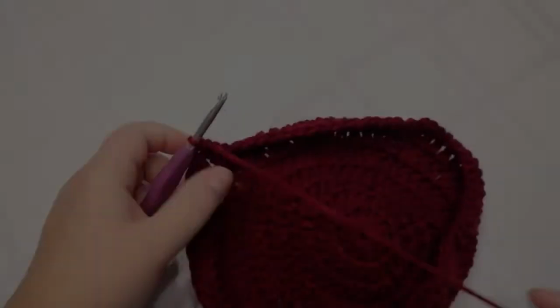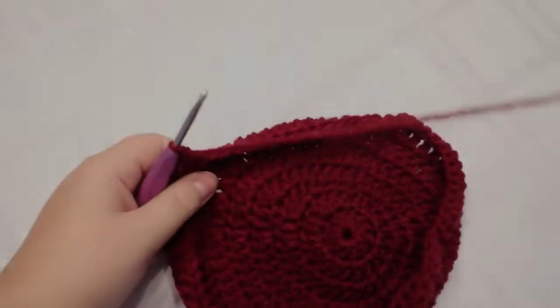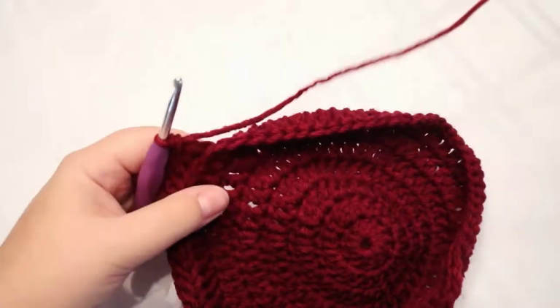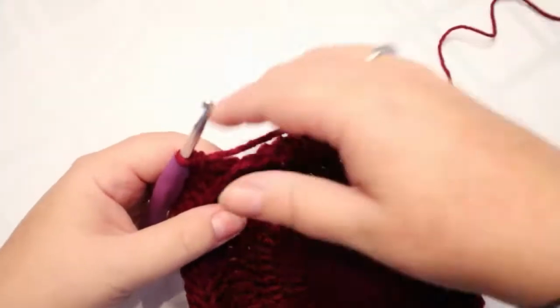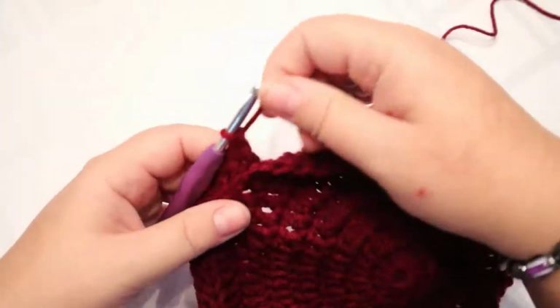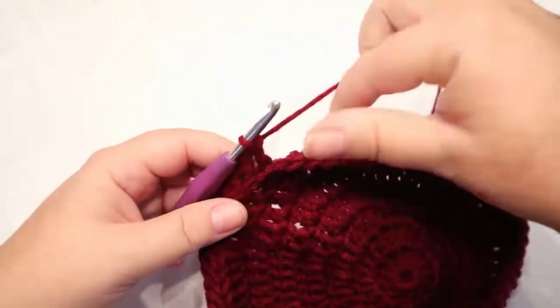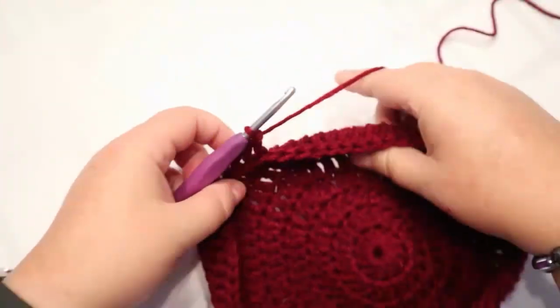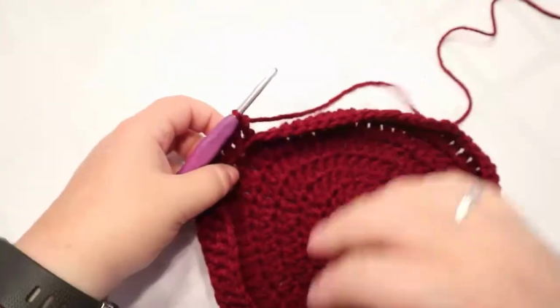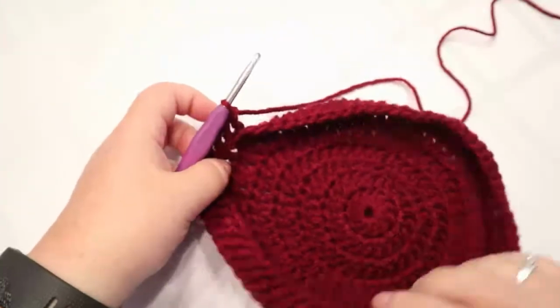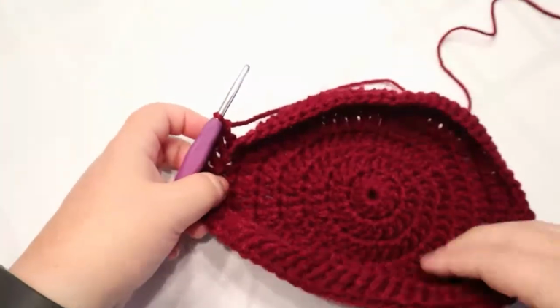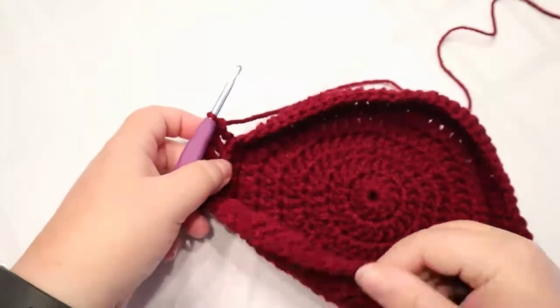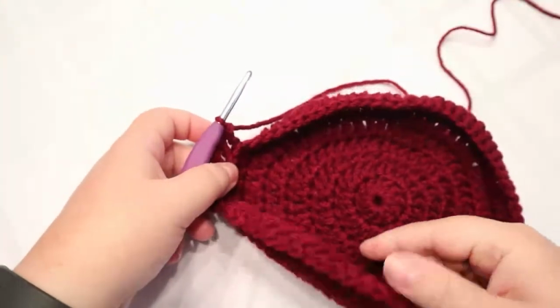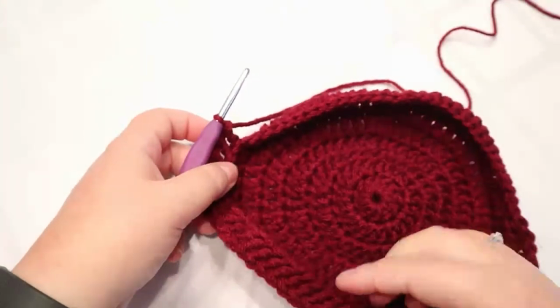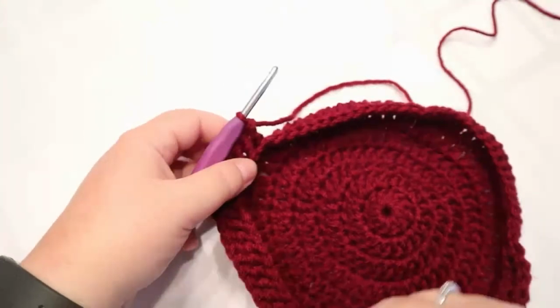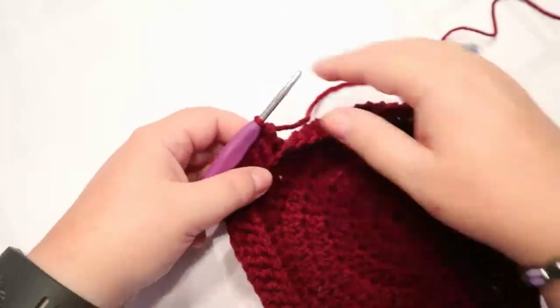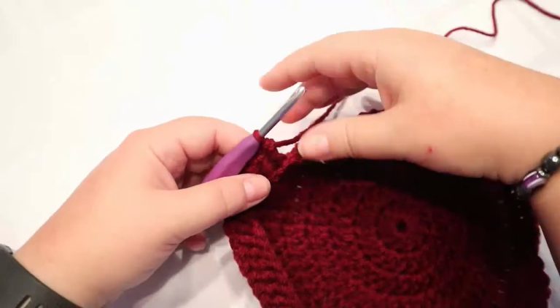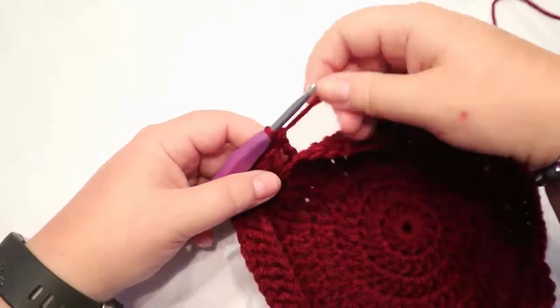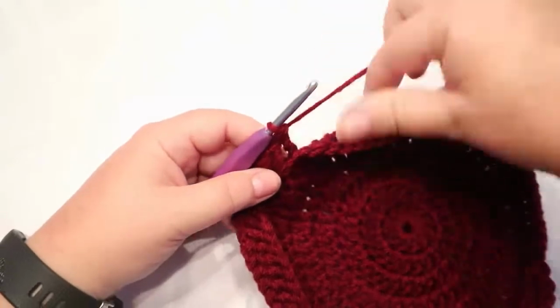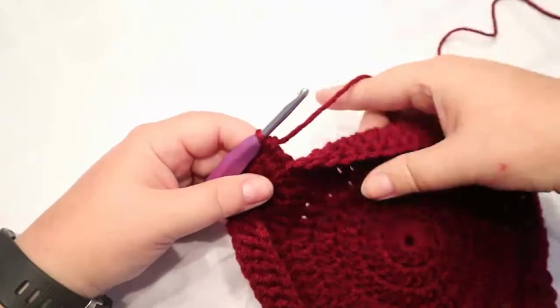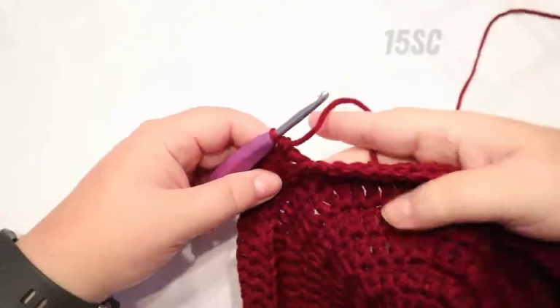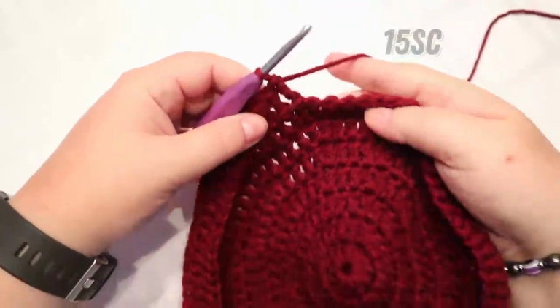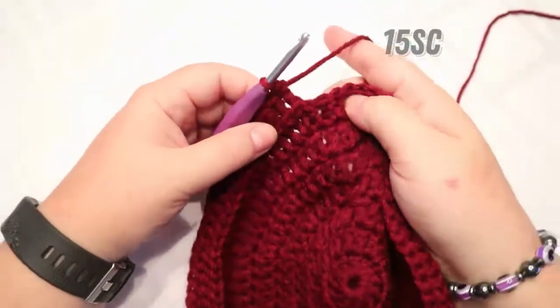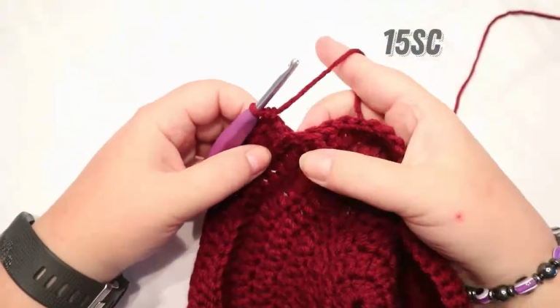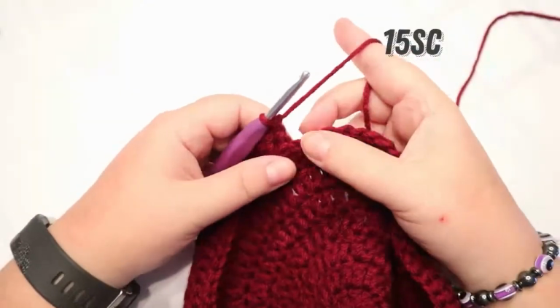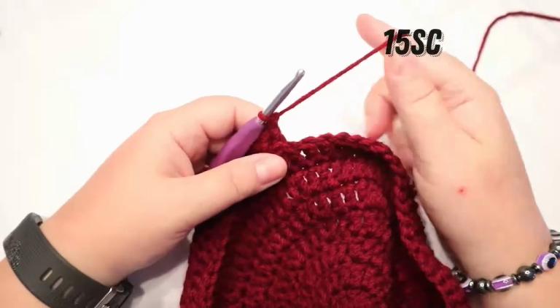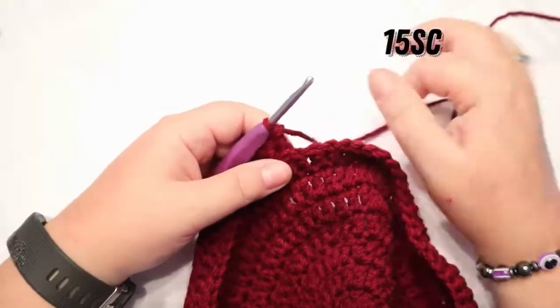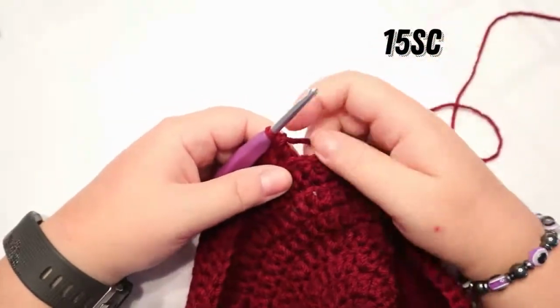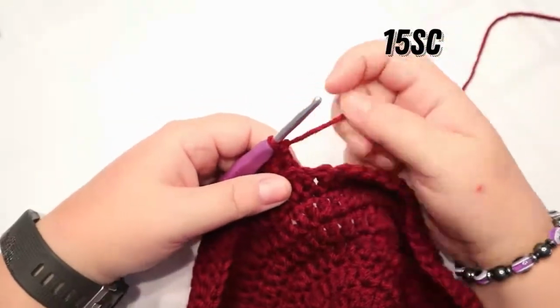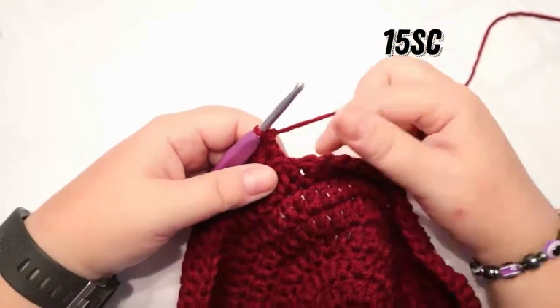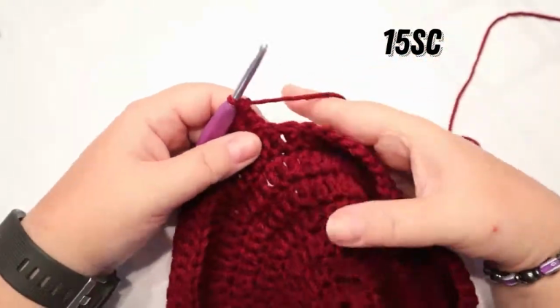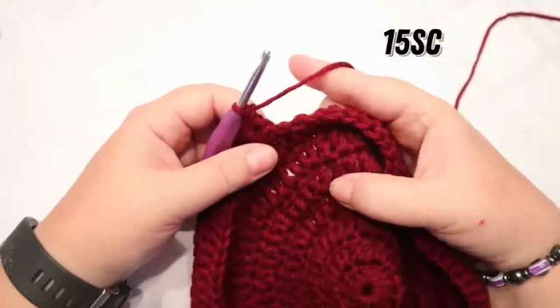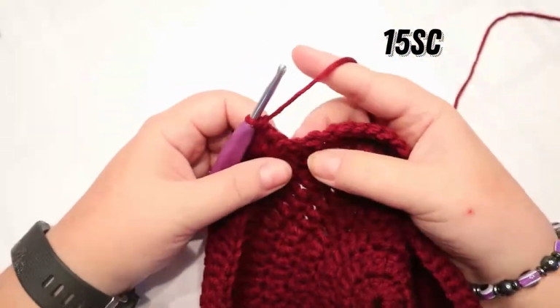I've got my 40 back post double crochets done, and now you're going to single crochet in the next 15 stitches.